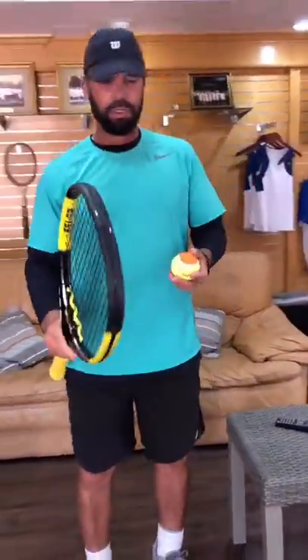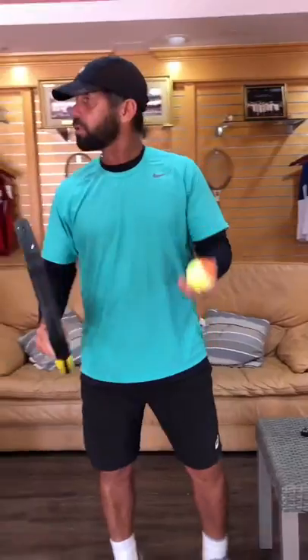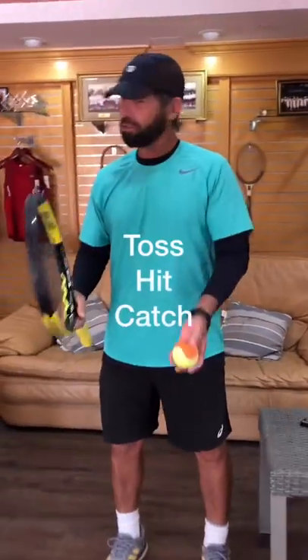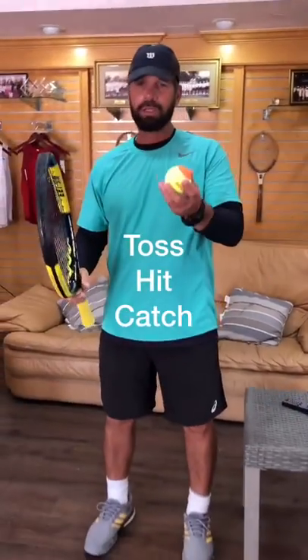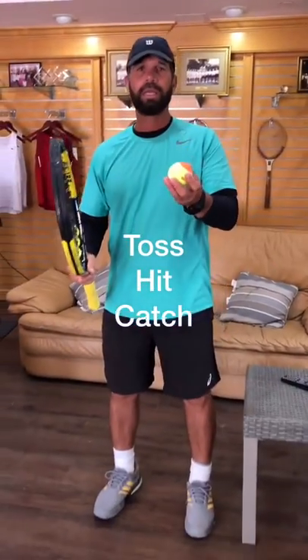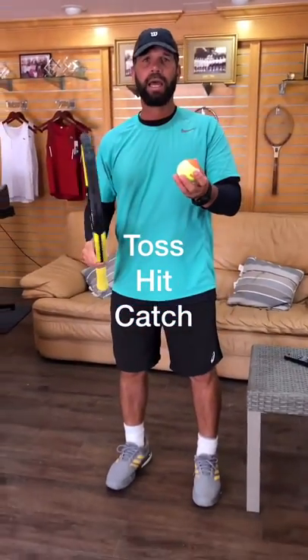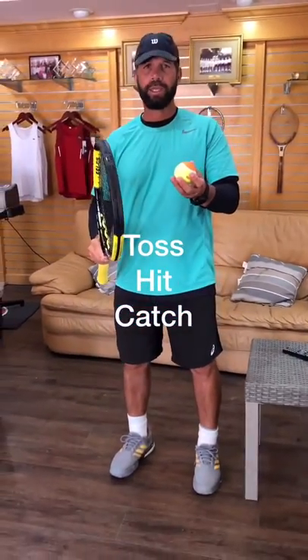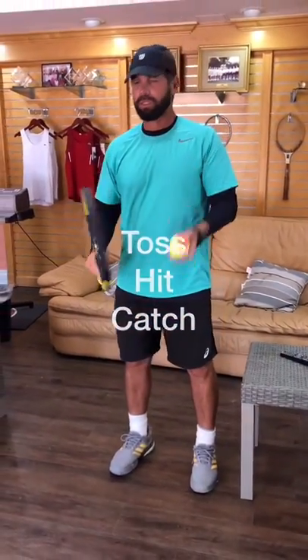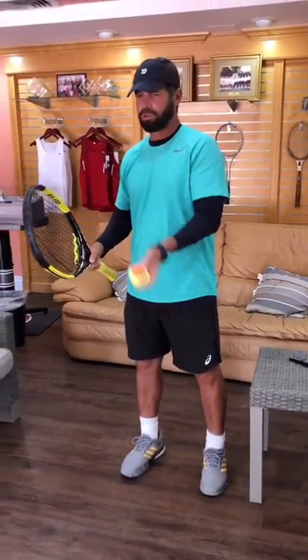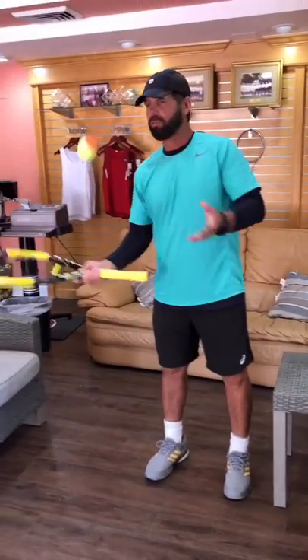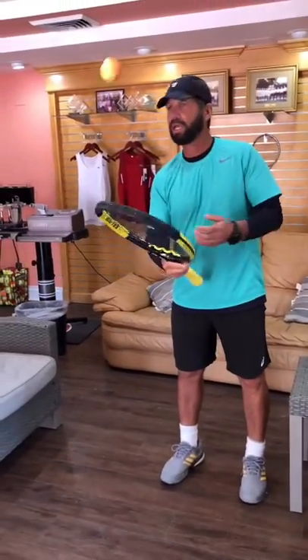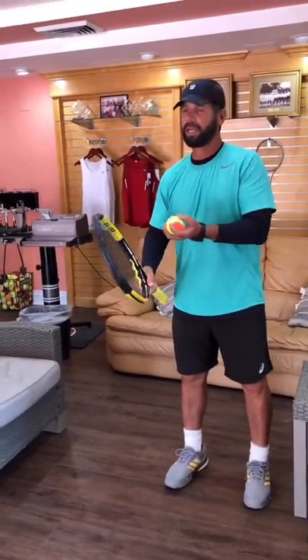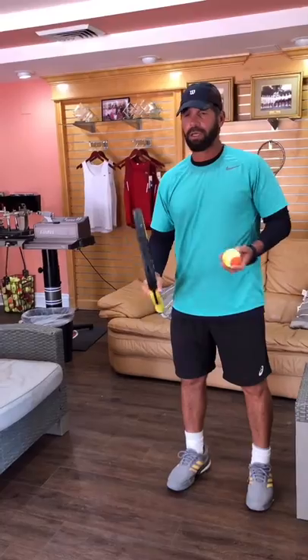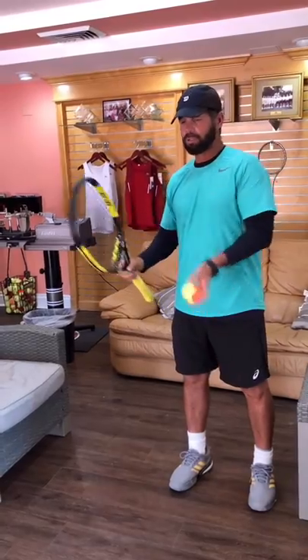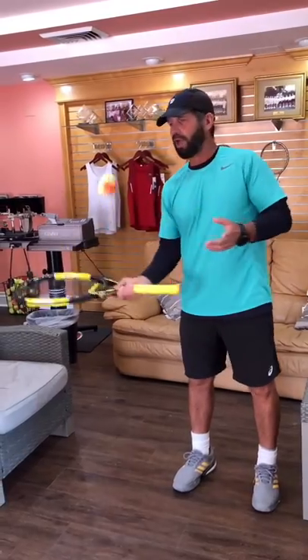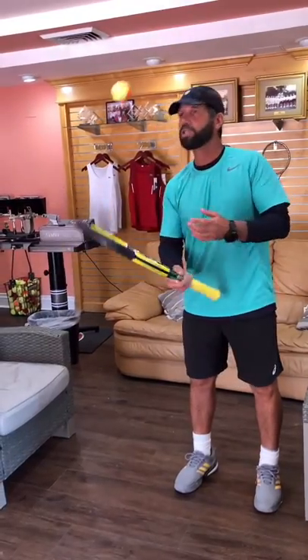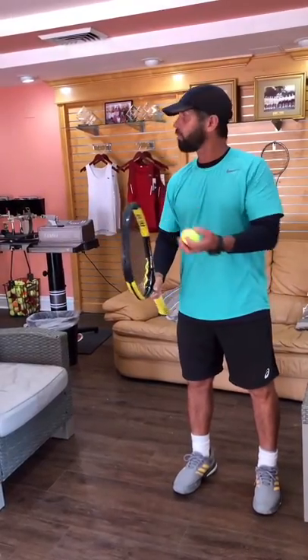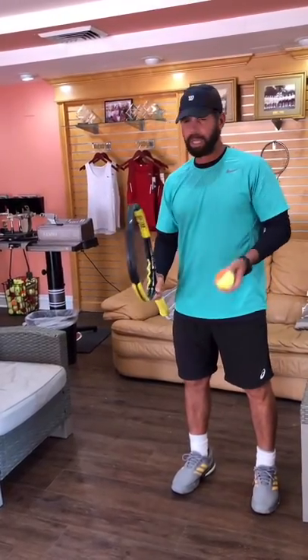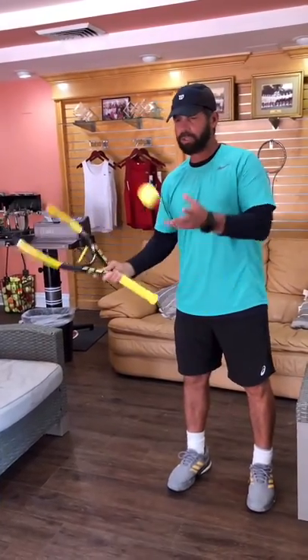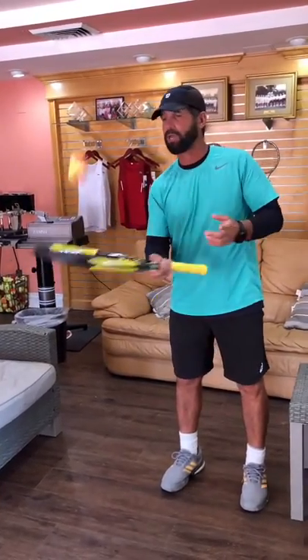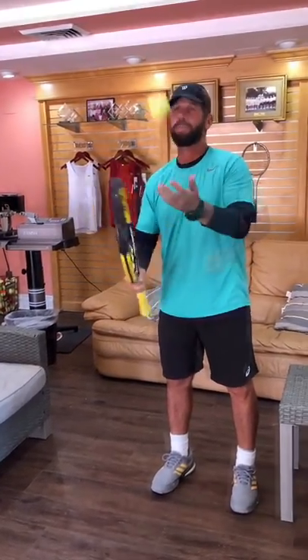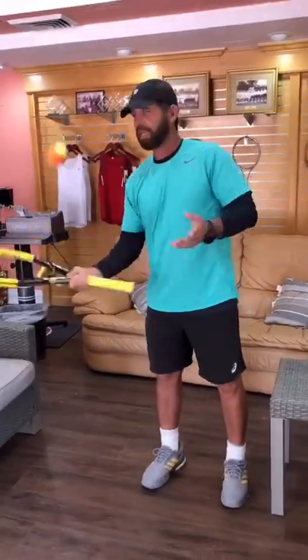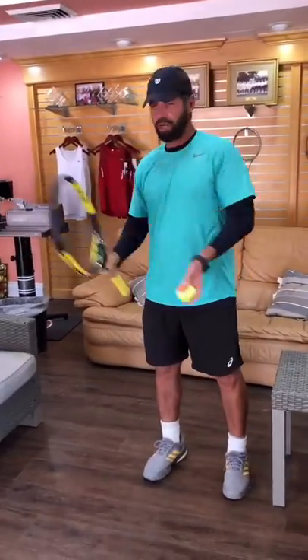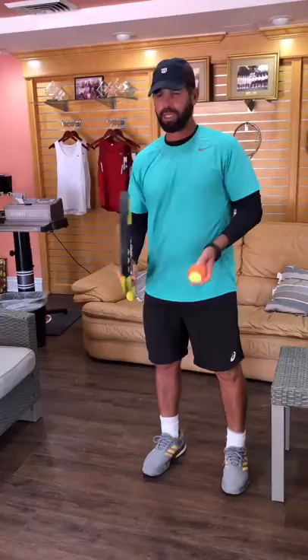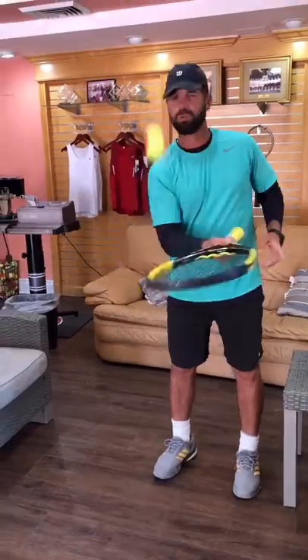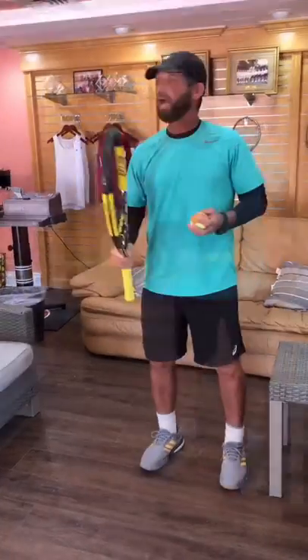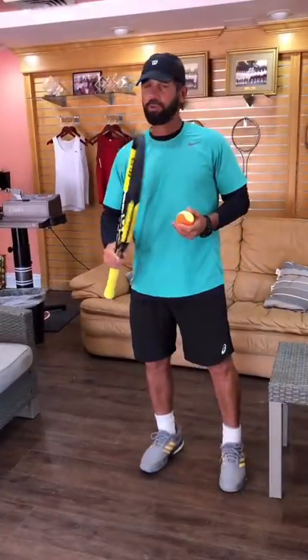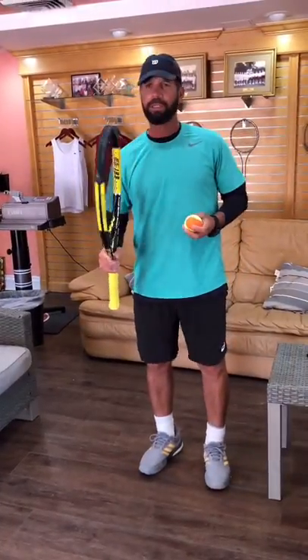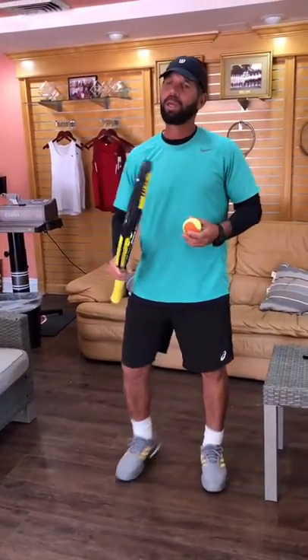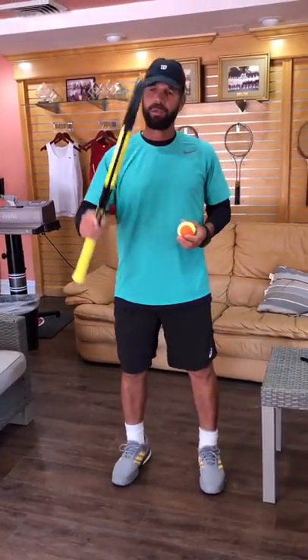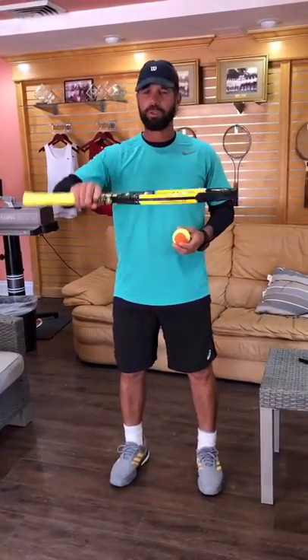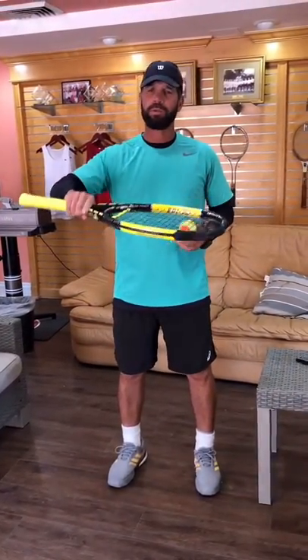With this grip, you're gonna toss, hit, and catch. Just toss the ball, hit, and catch. Make sure that when you hit, you try to create backspin. Once you master this, you're ready for the next step.